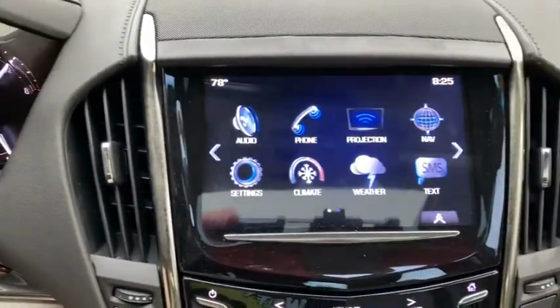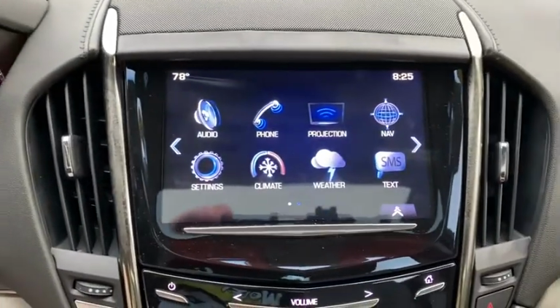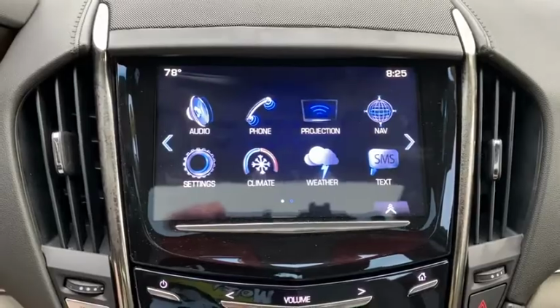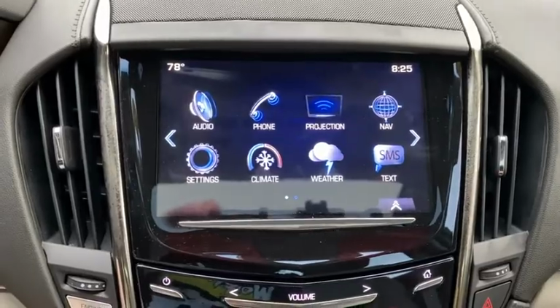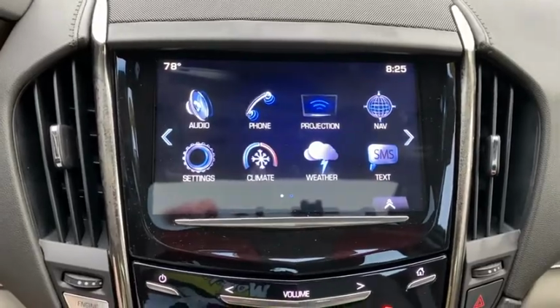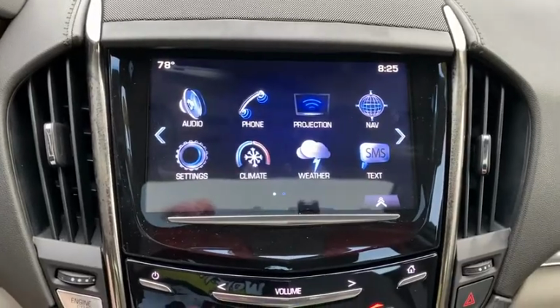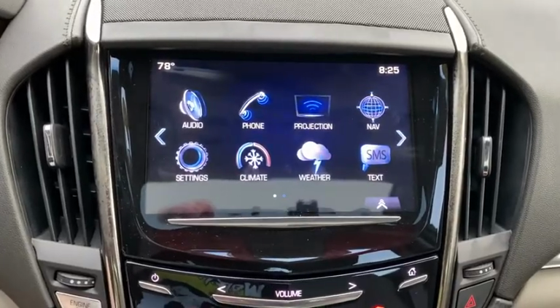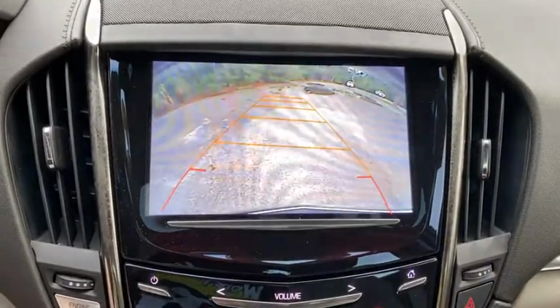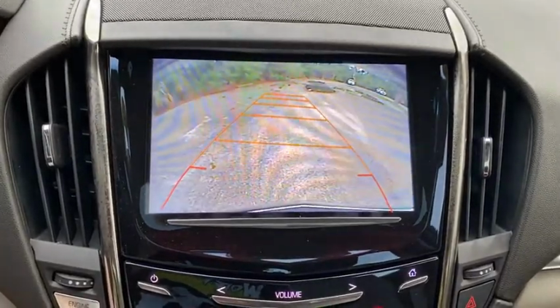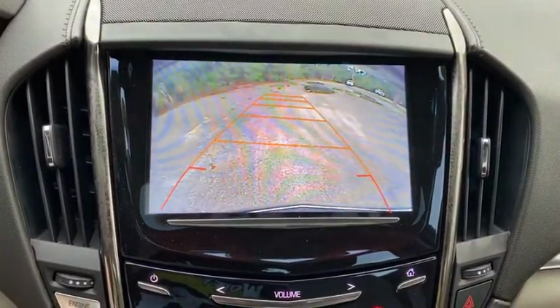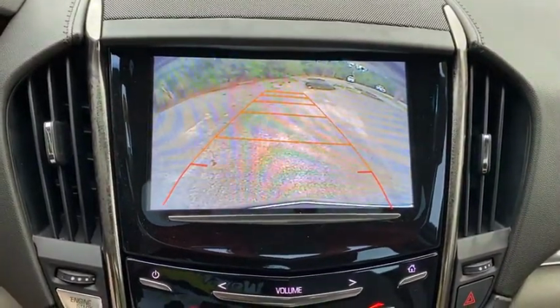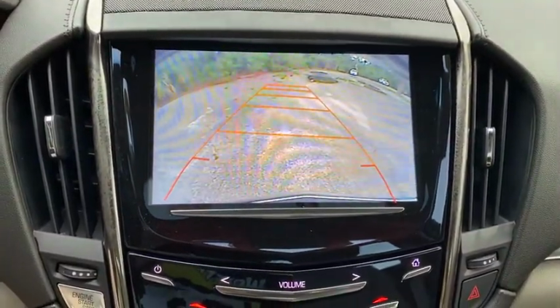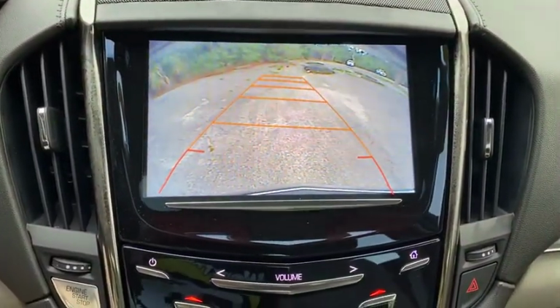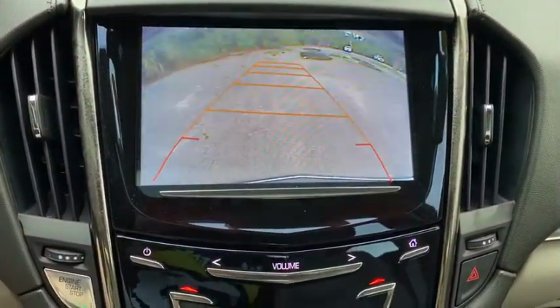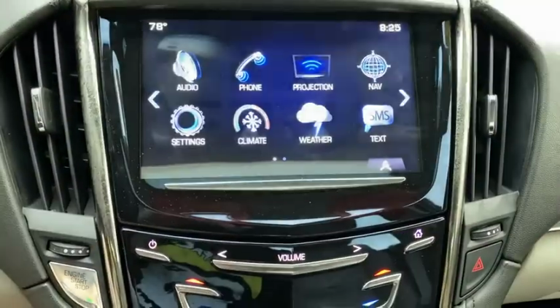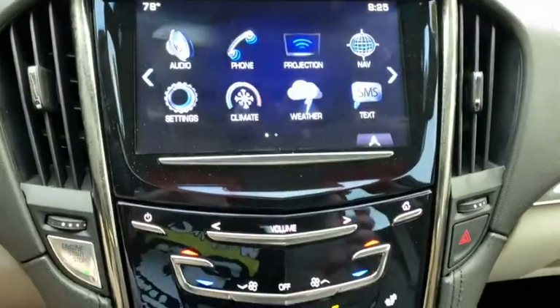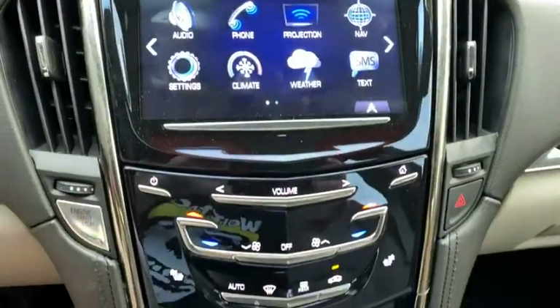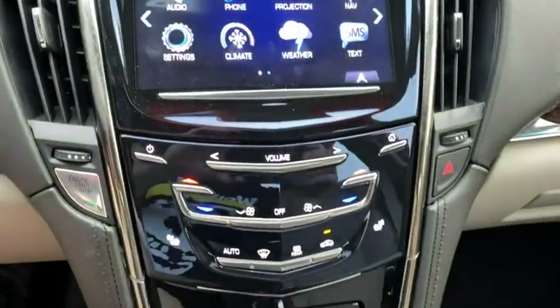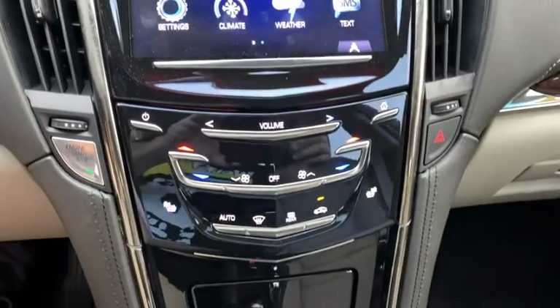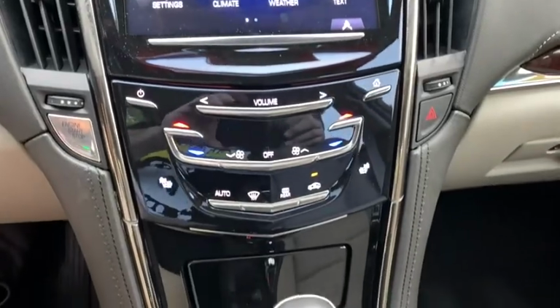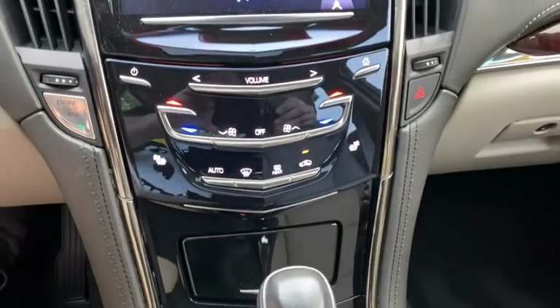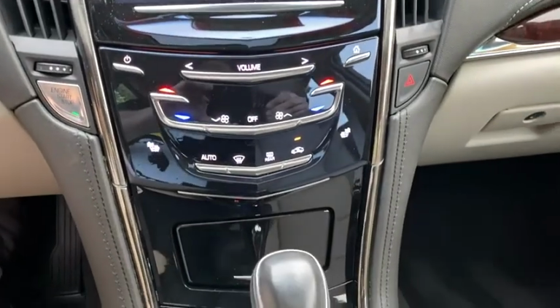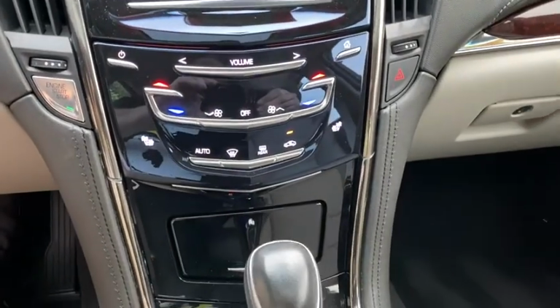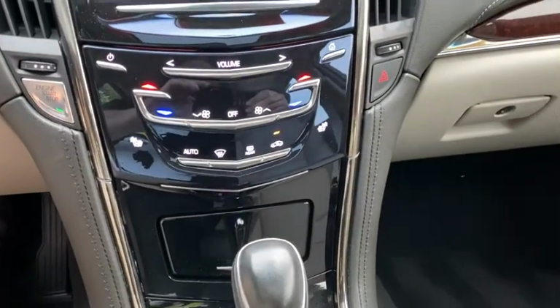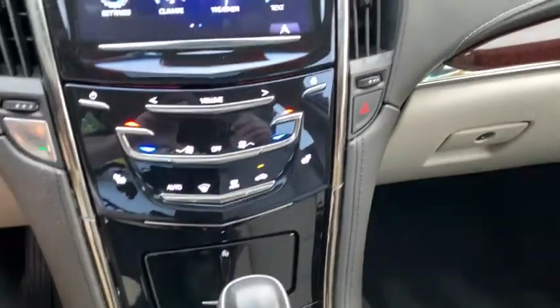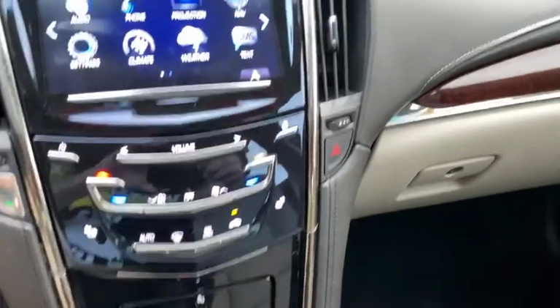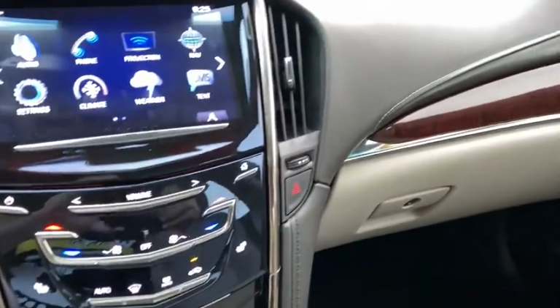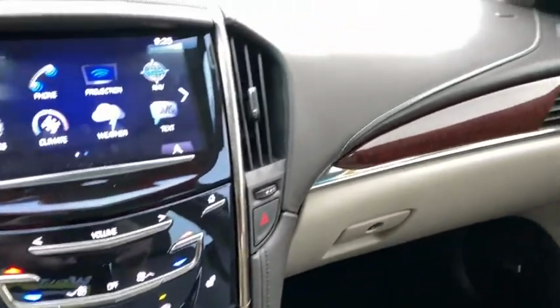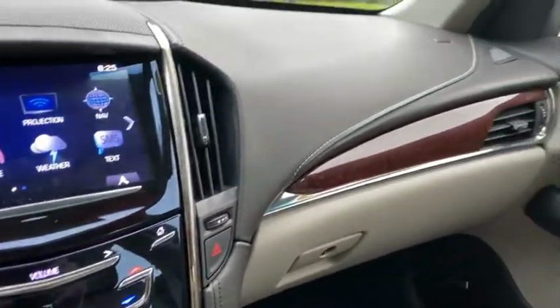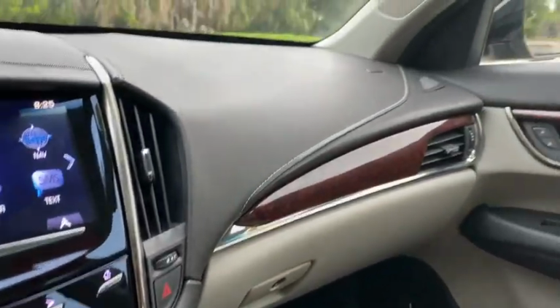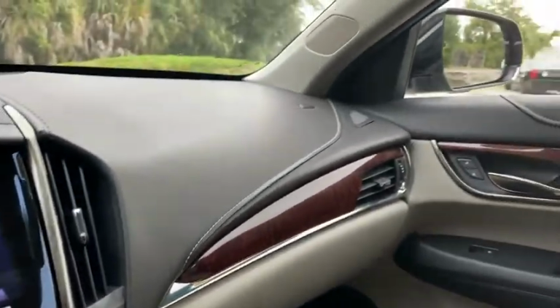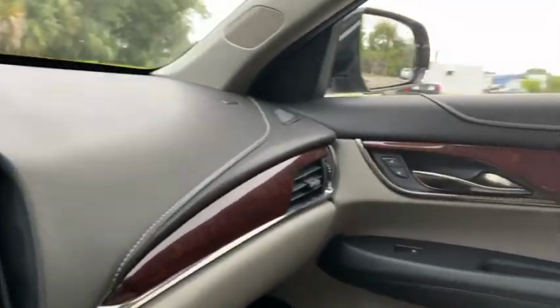Heated front driver and passenger seats, rear window defroster, compass, trip computer, power windows, heated steering wheel. Come take a test drive today!